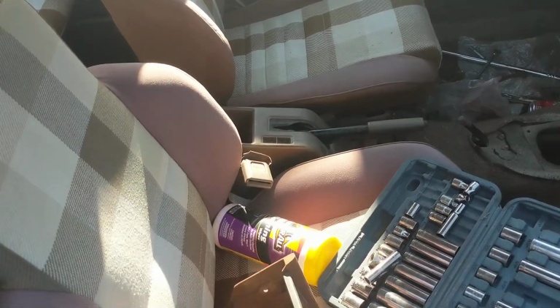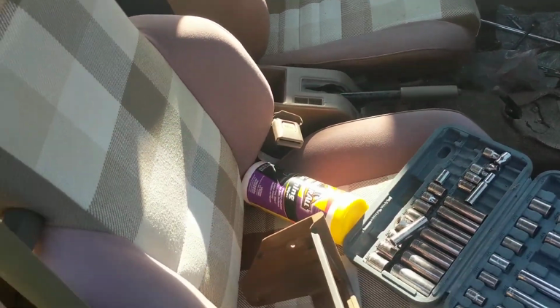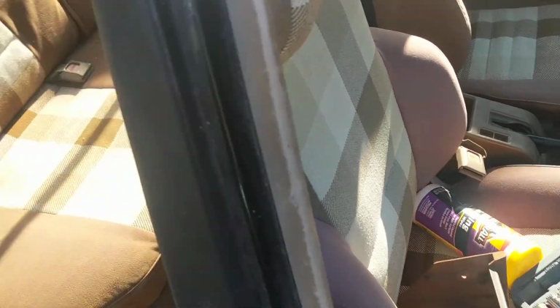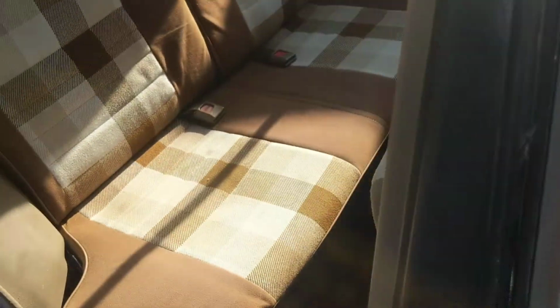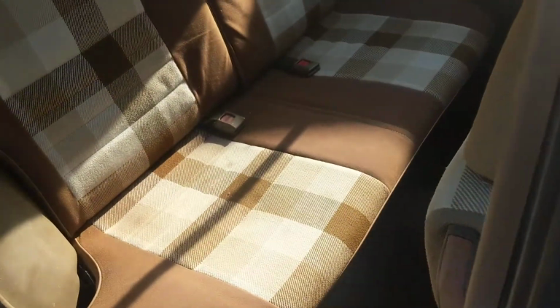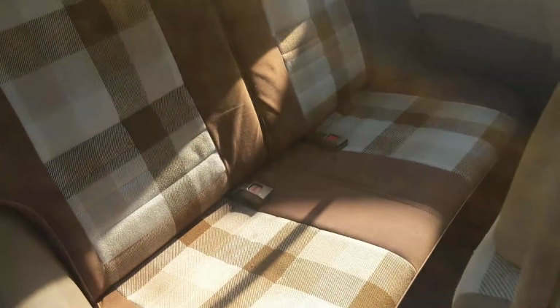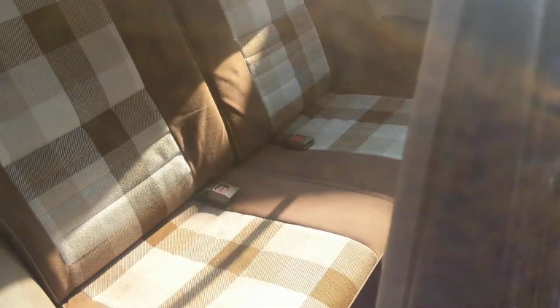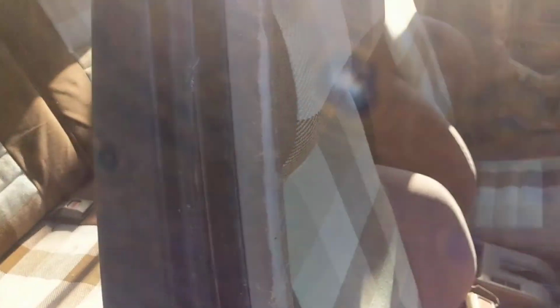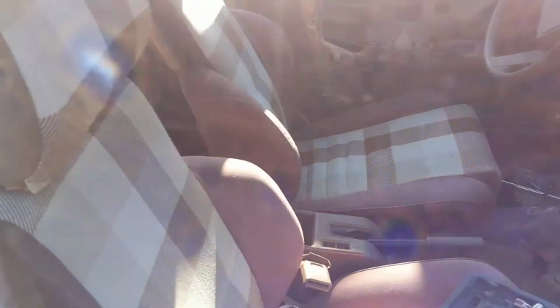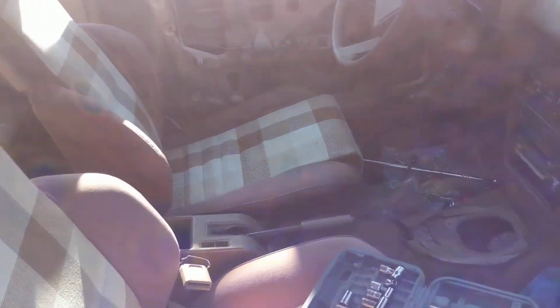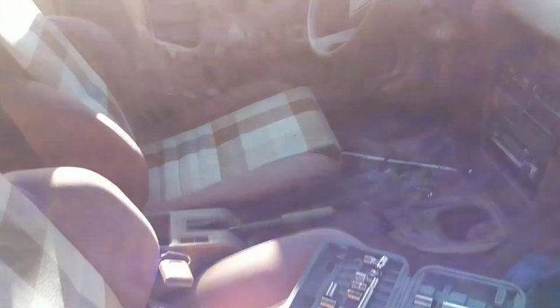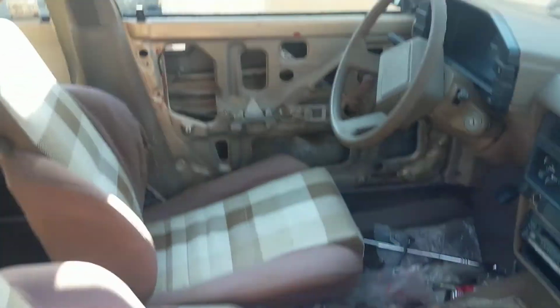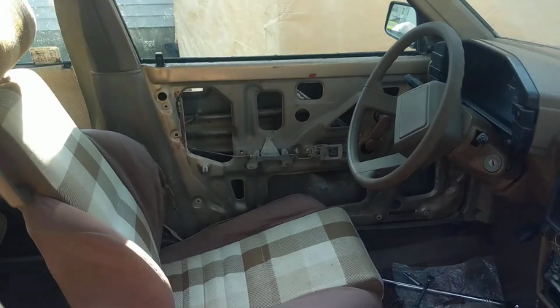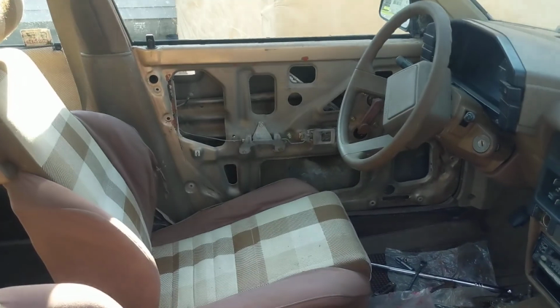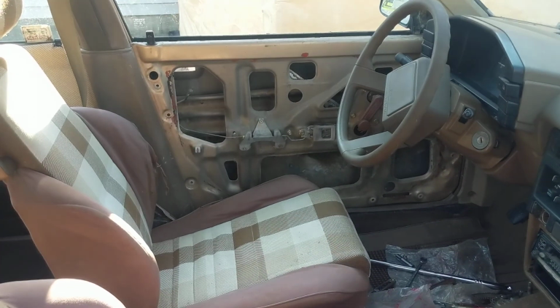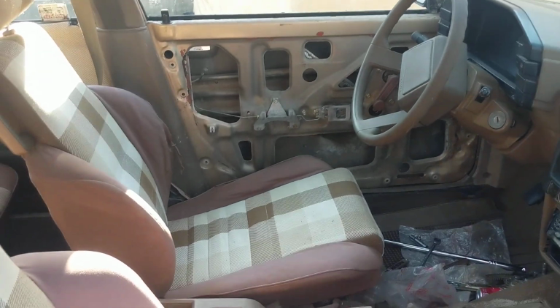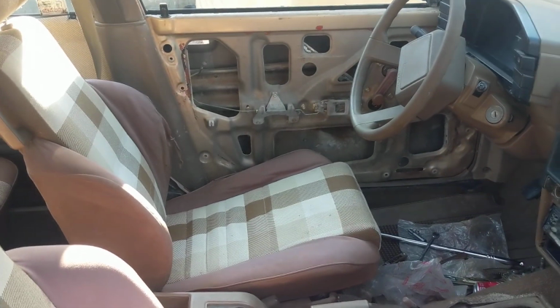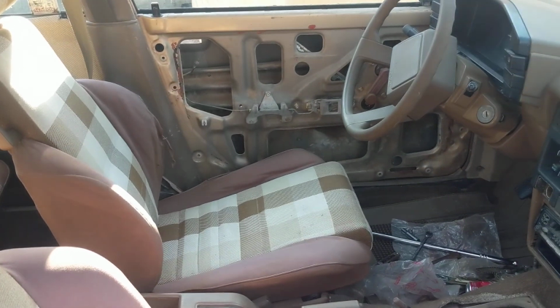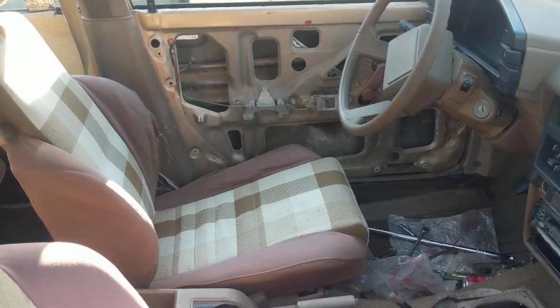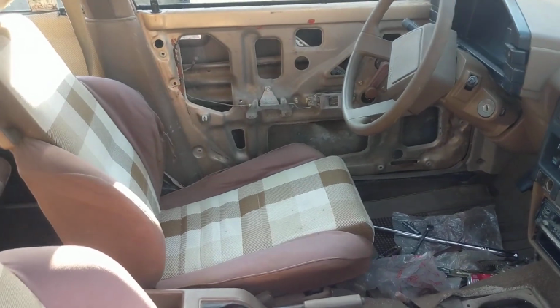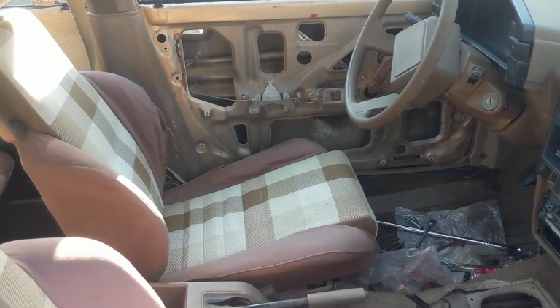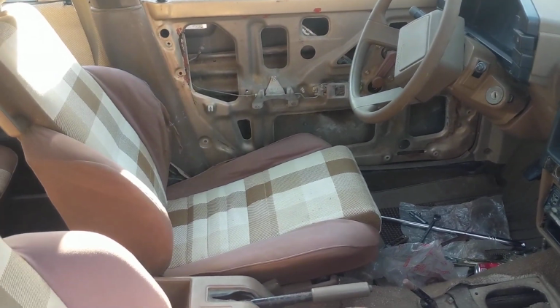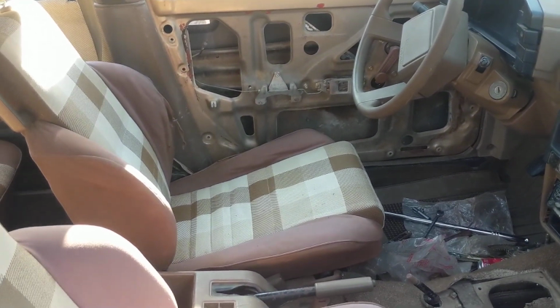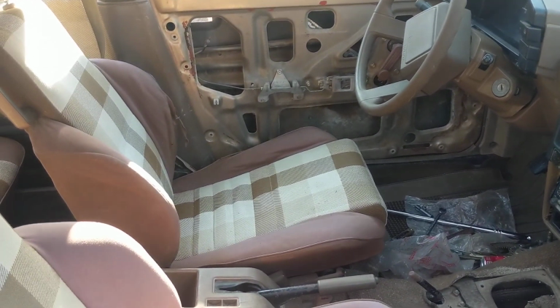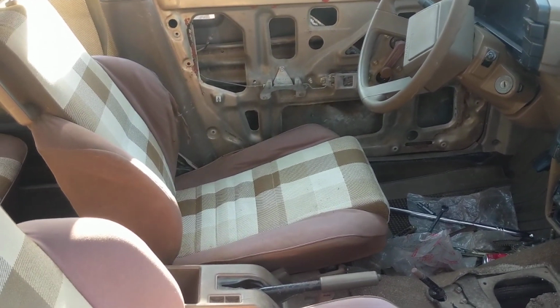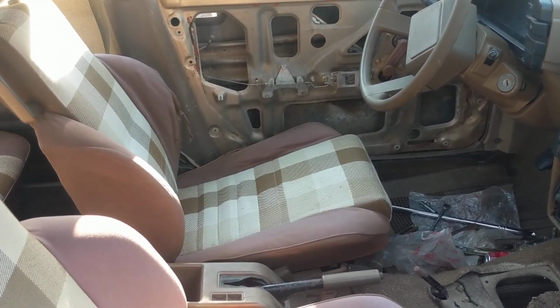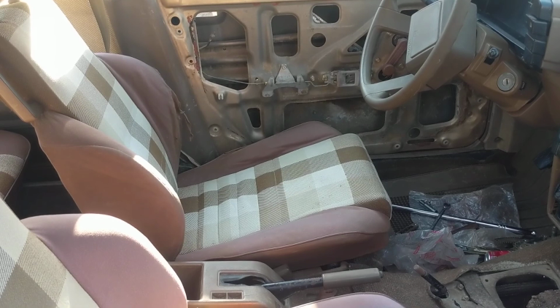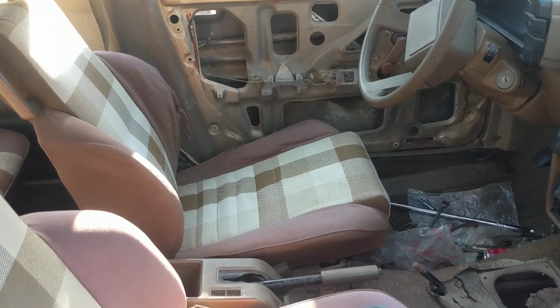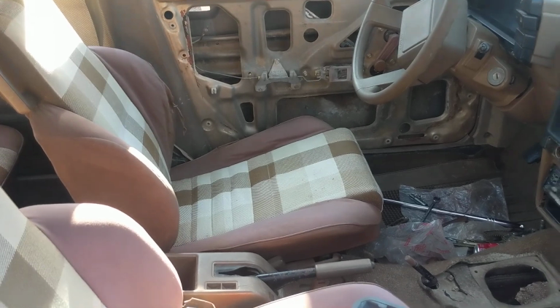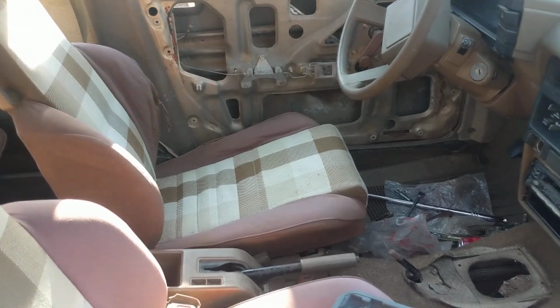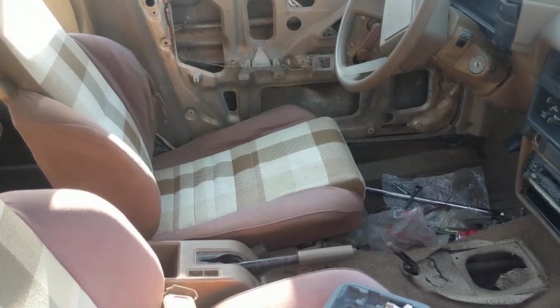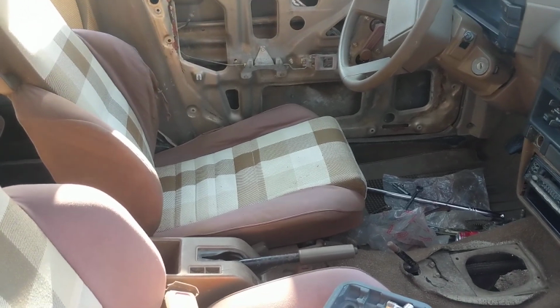Obviously got the seats all pressure washed up and cleaned, and they look worlds better. That driver's seat is from Alex's E83. I'll put a link to his YouTube channel in the description — he's got too many Toyotas on YouTube.